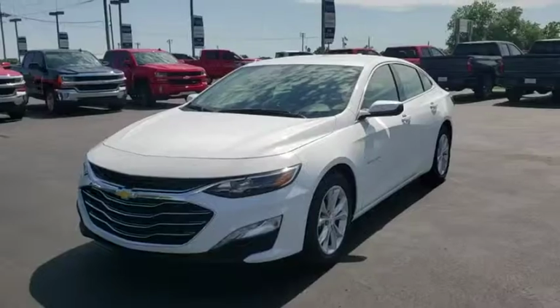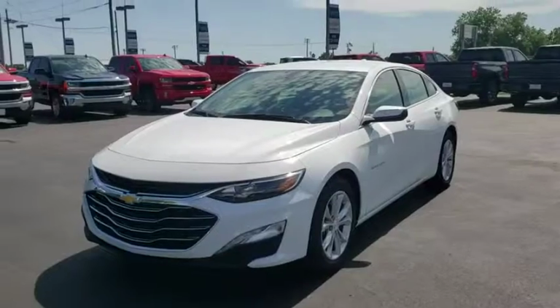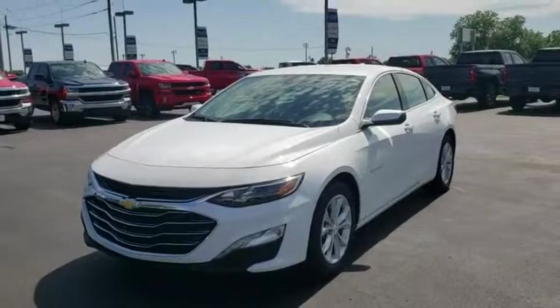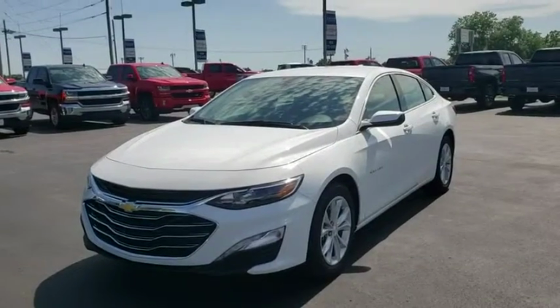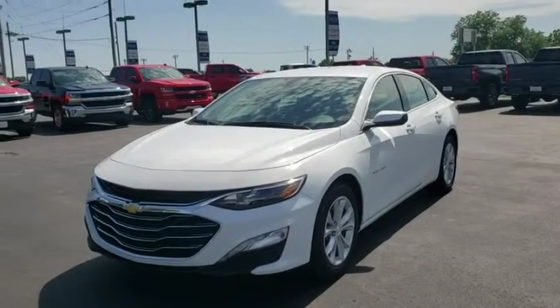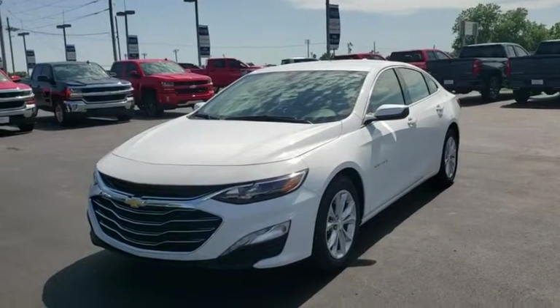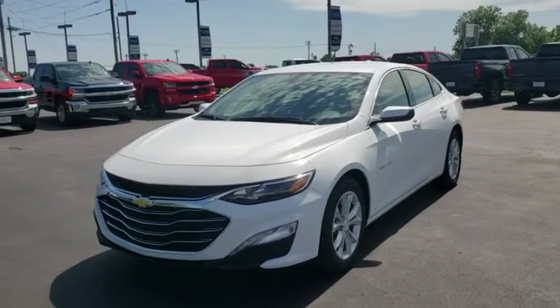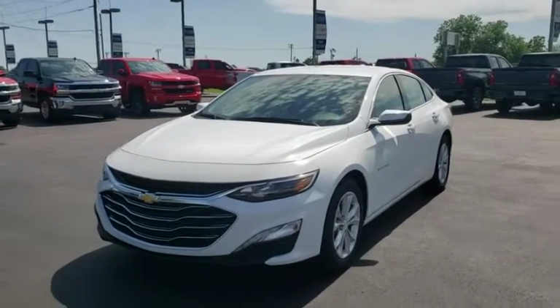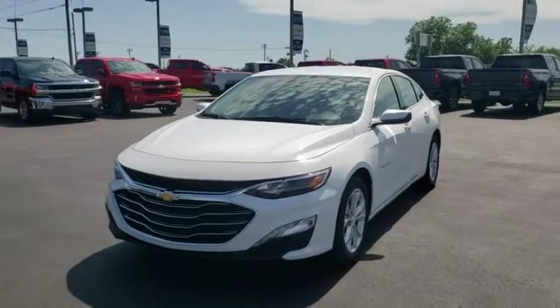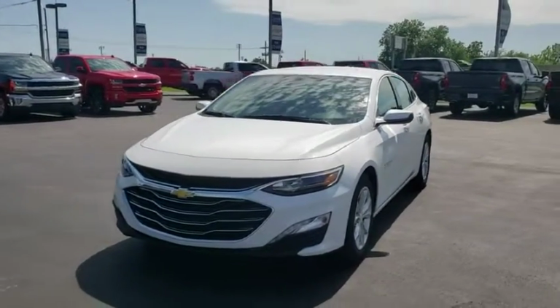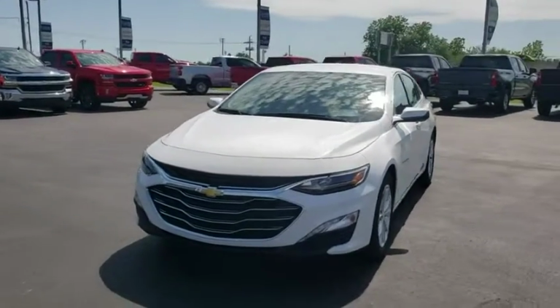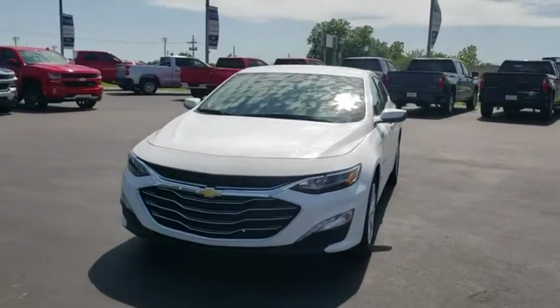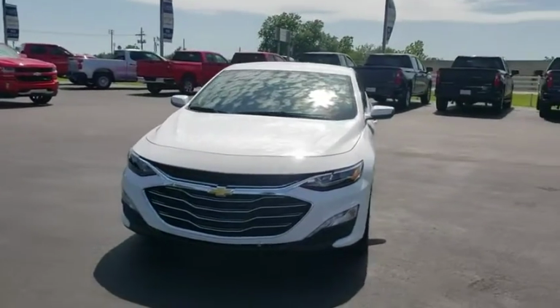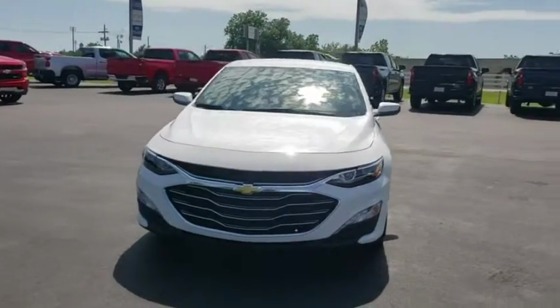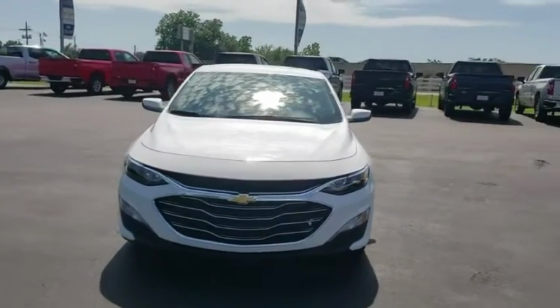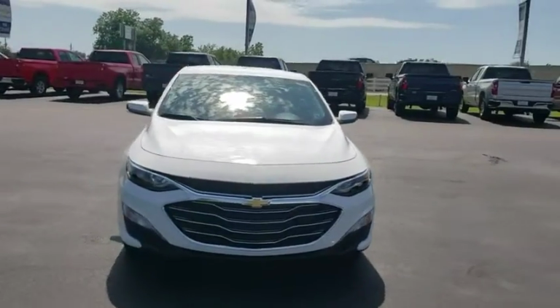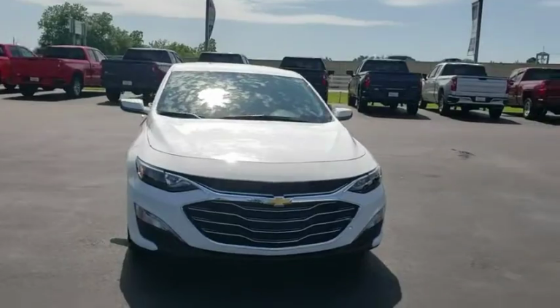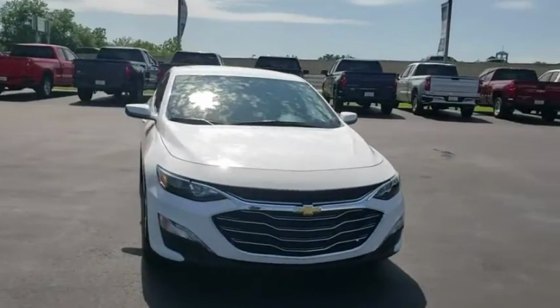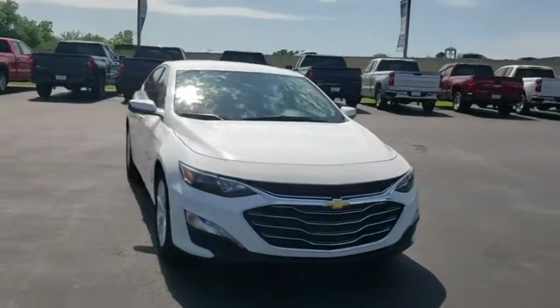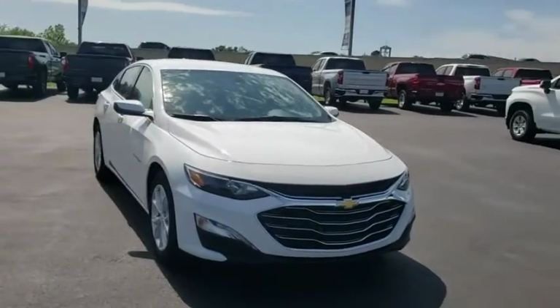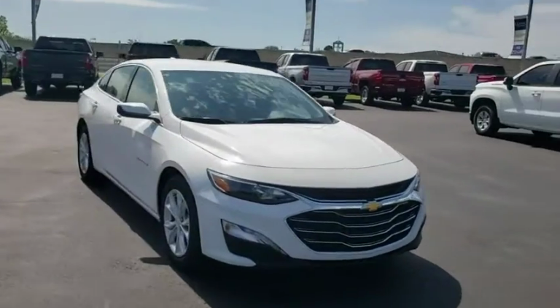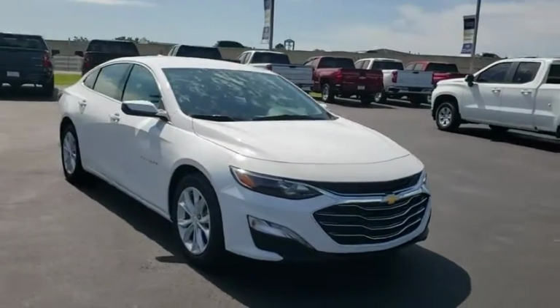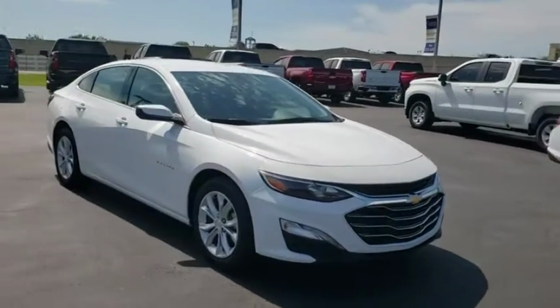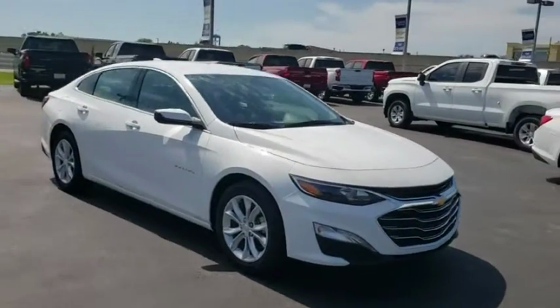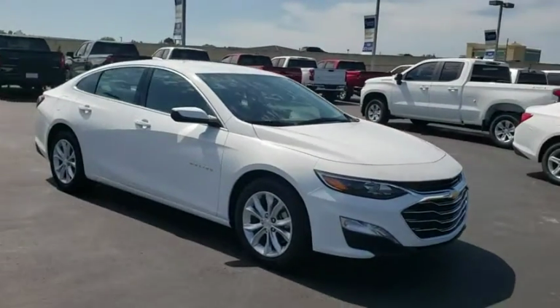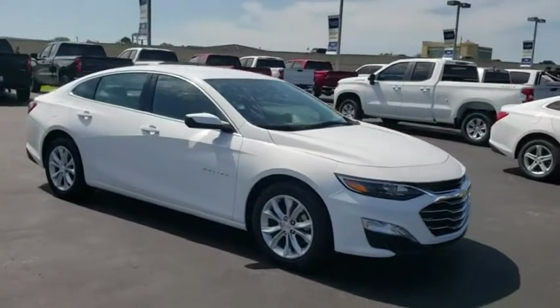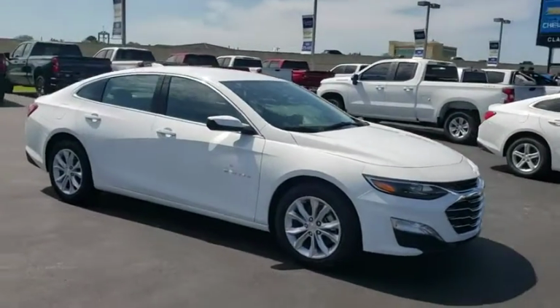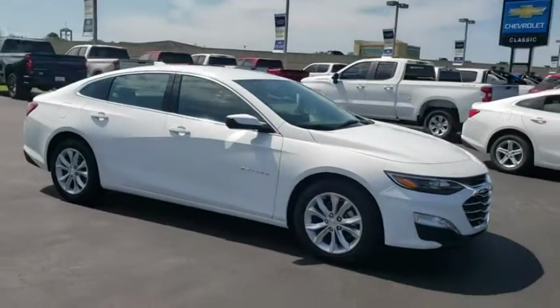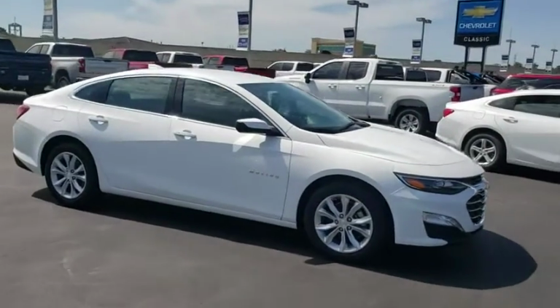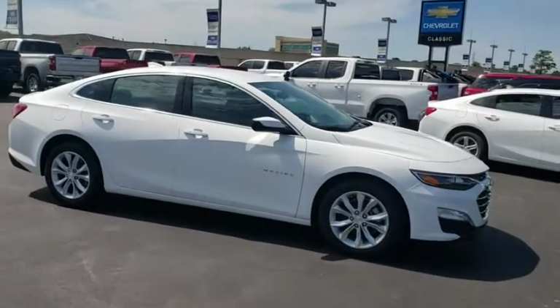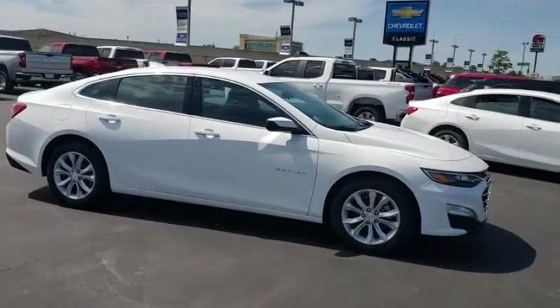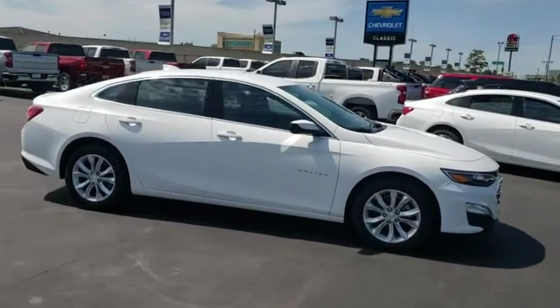The 2019 Chevrolet Malibu — a combination of performance and fuel economy. The Malibu is a great commuting car. Here are some of this vehicle's great options.